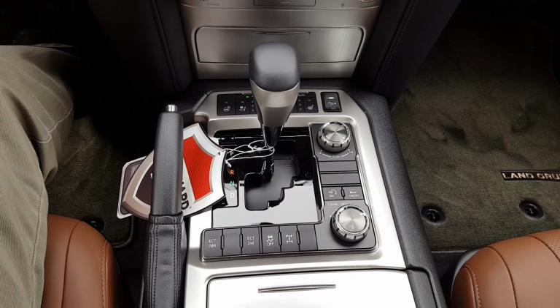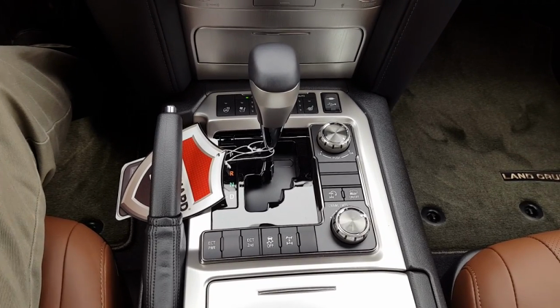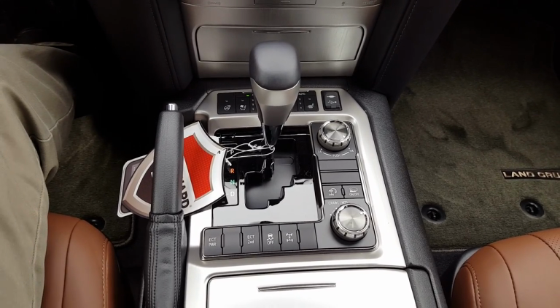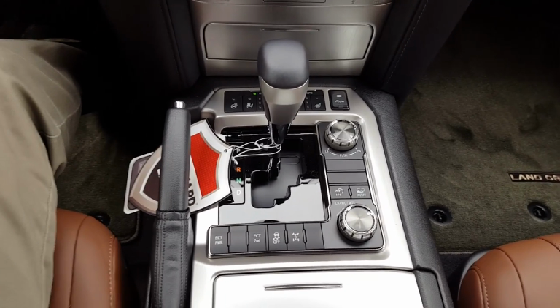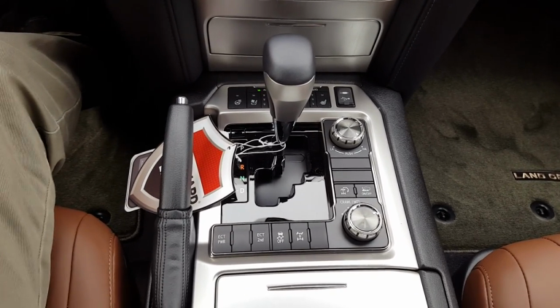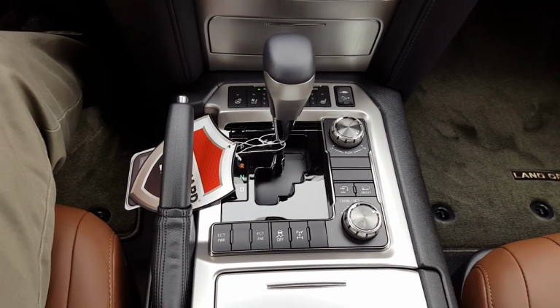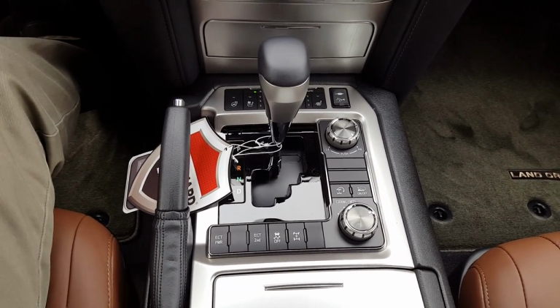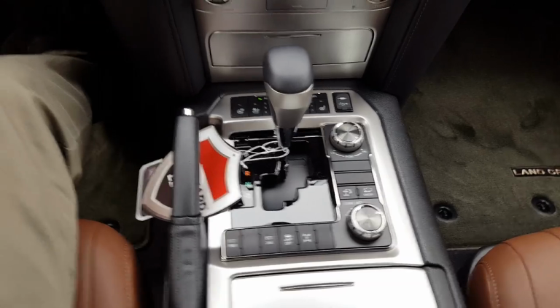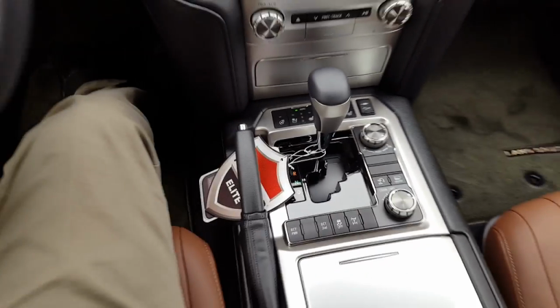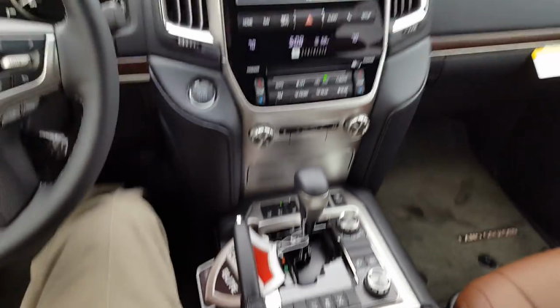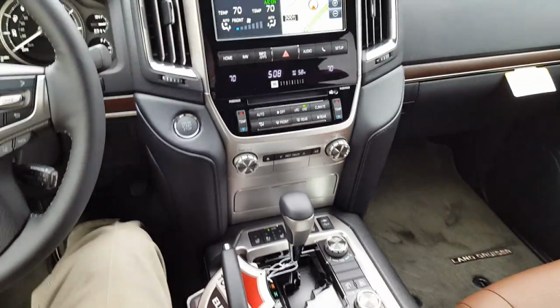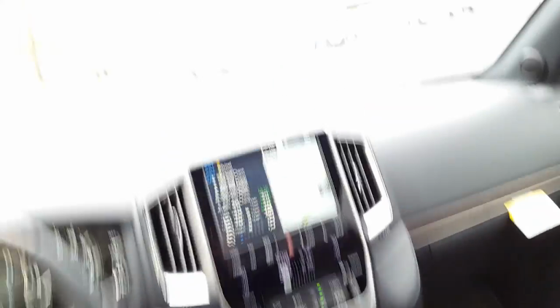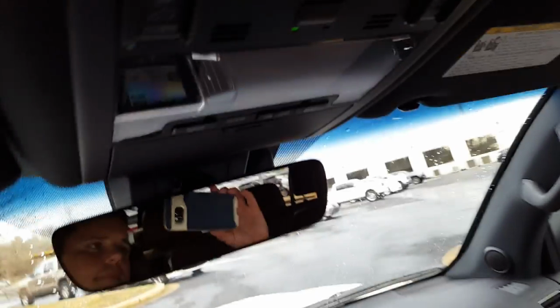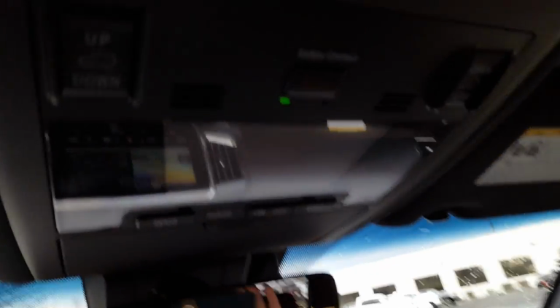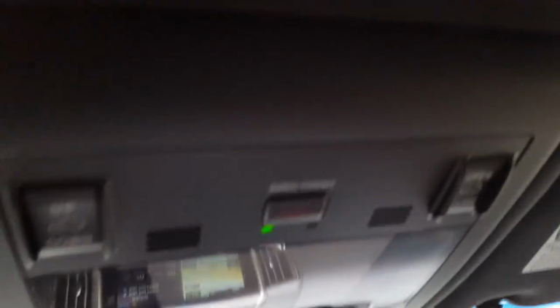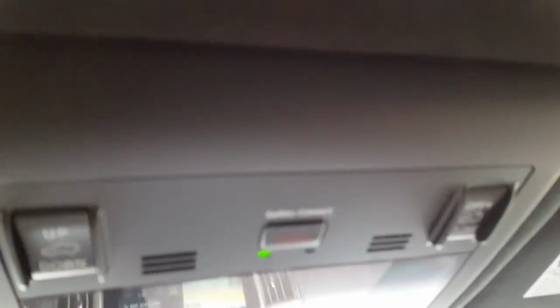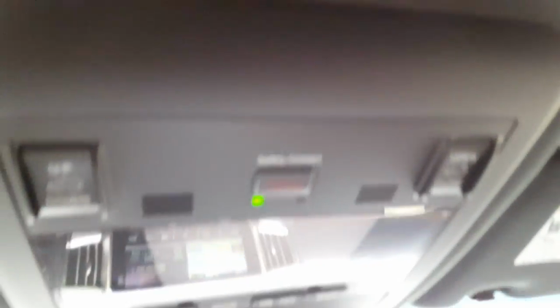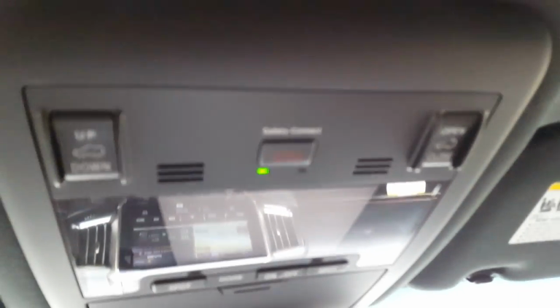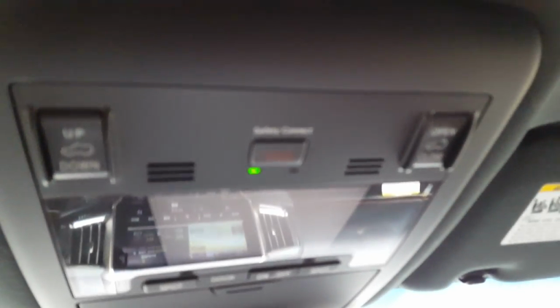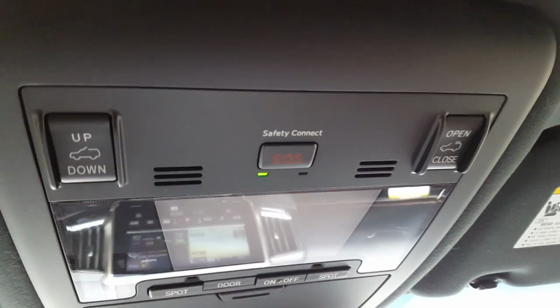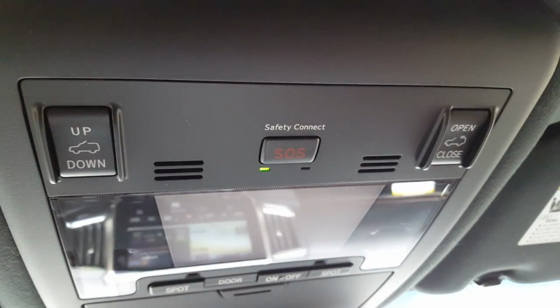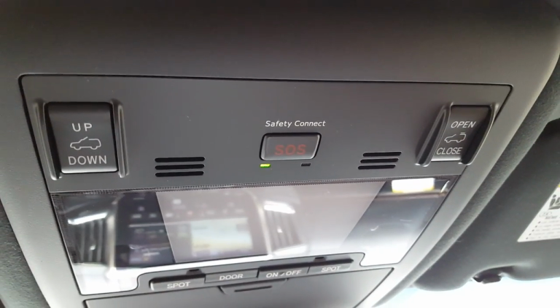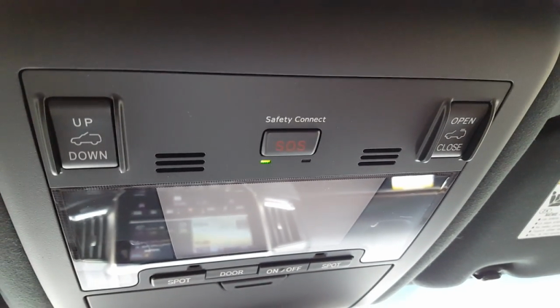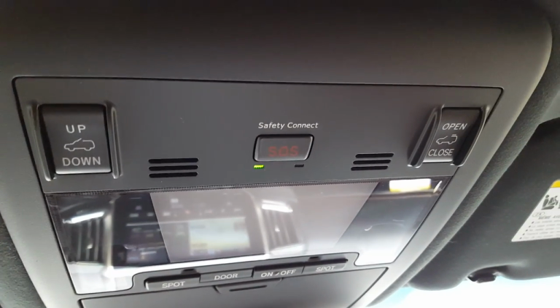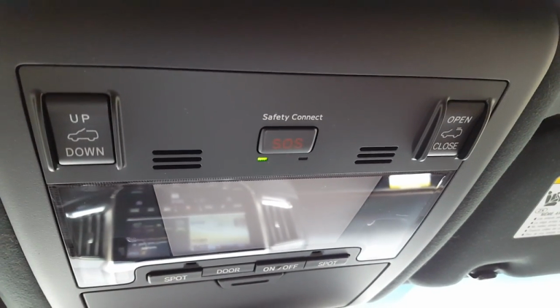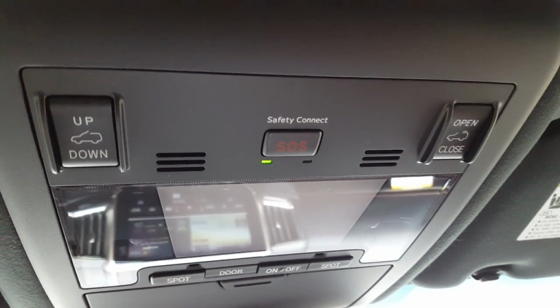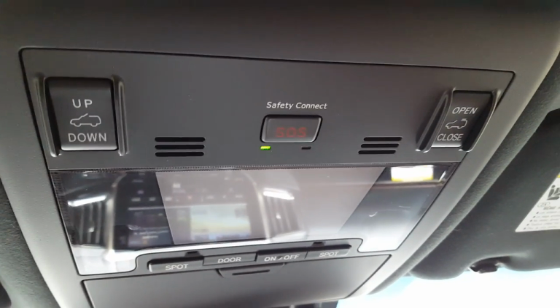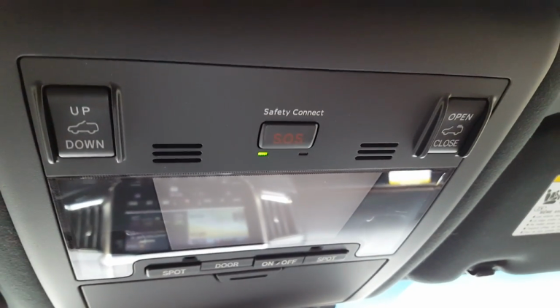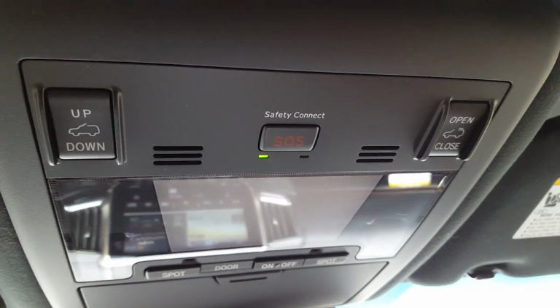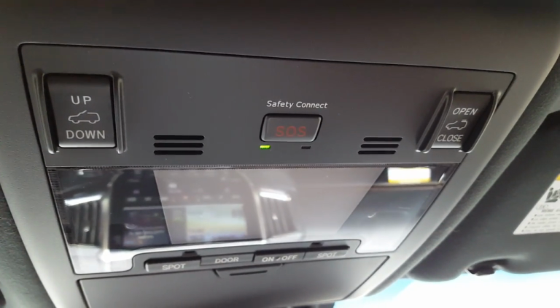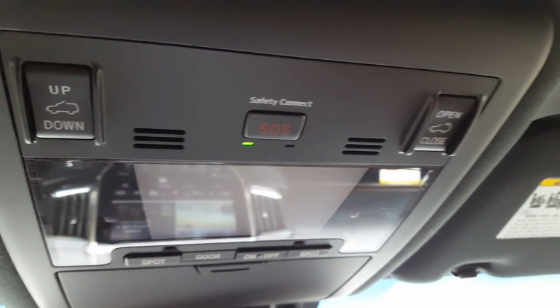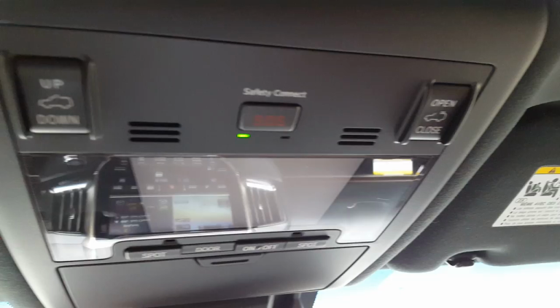Now if you do somehow manage to get yourself stuck in the most unimaginable way, you have the onboard safety connect. One press of that and they'll get help right to you — just like OnStar.